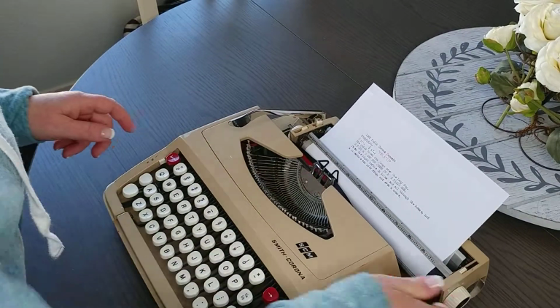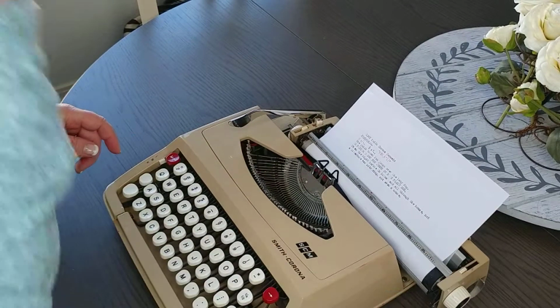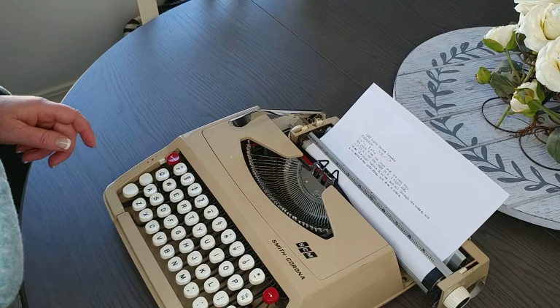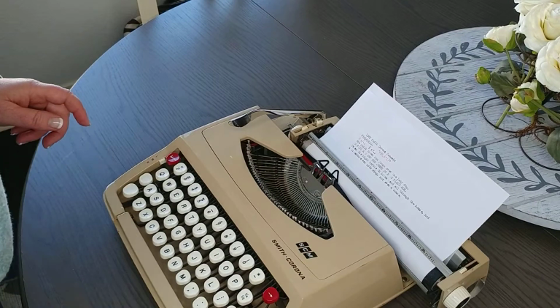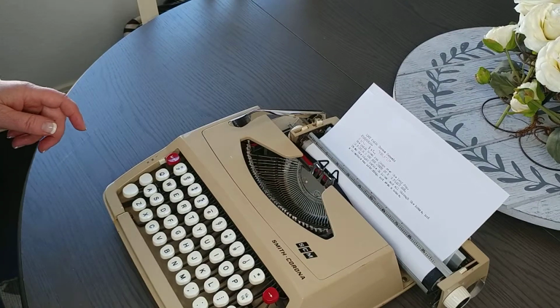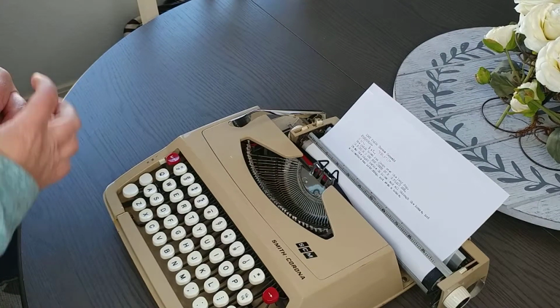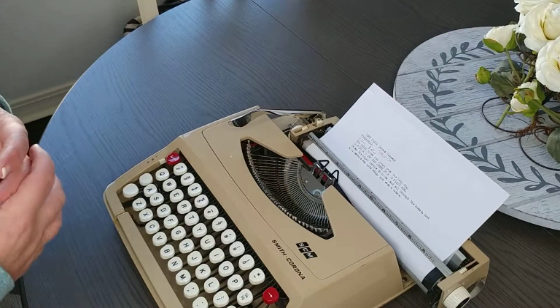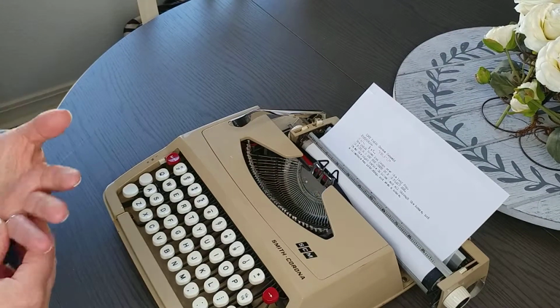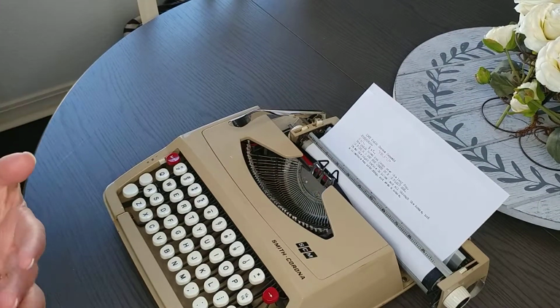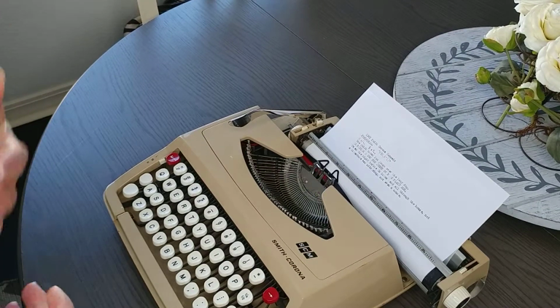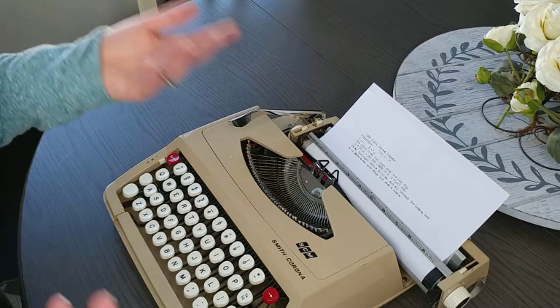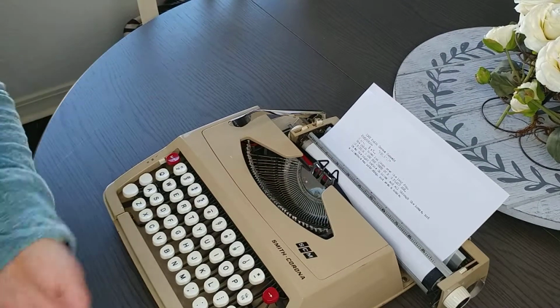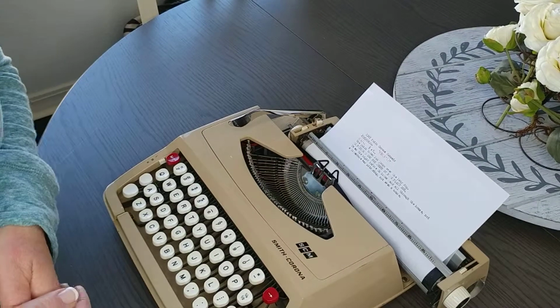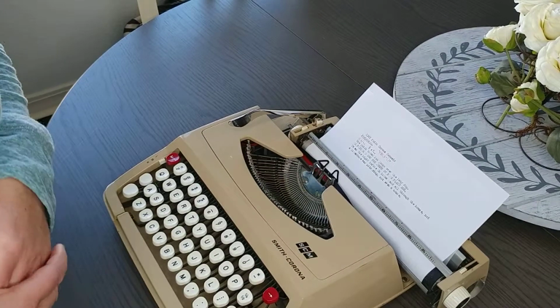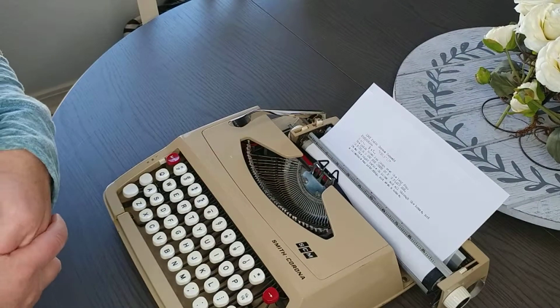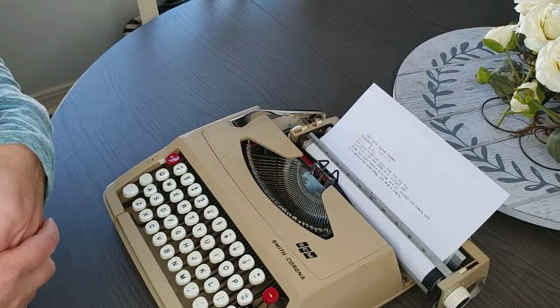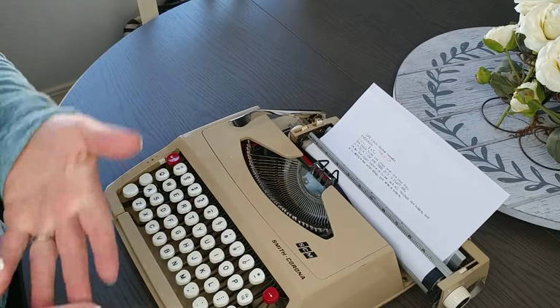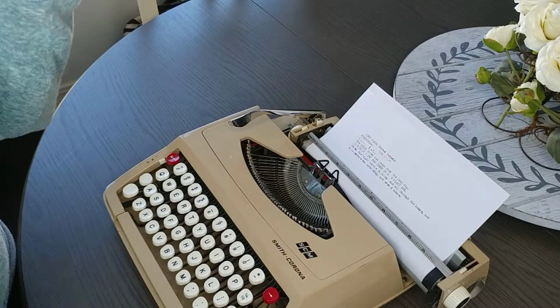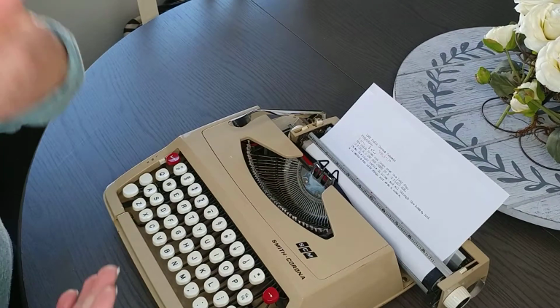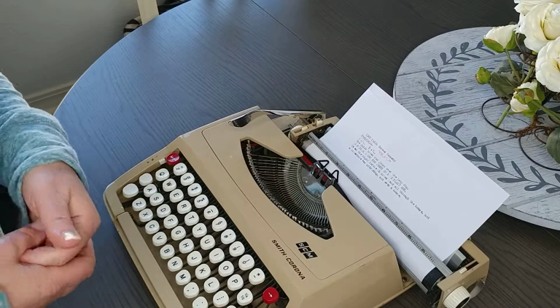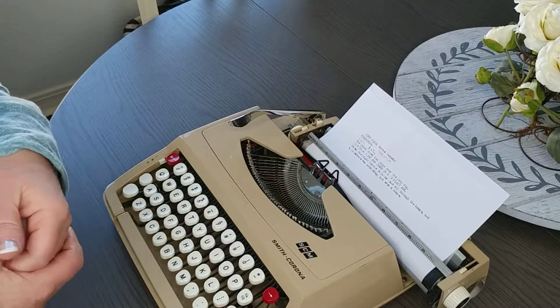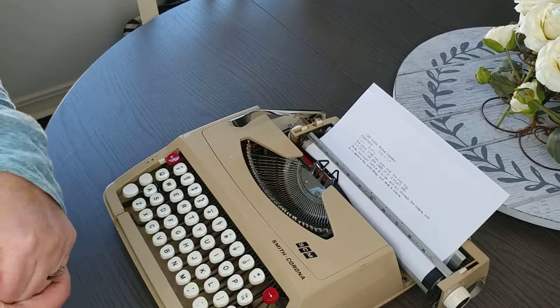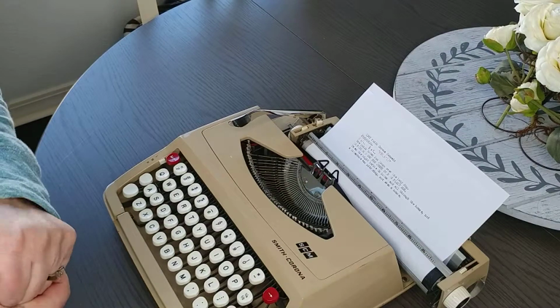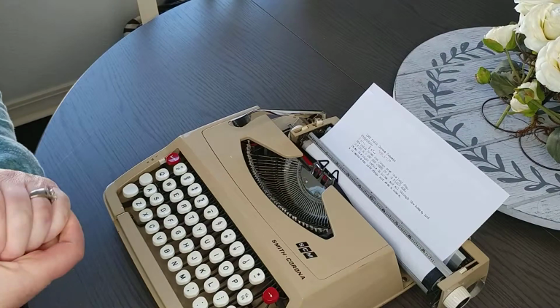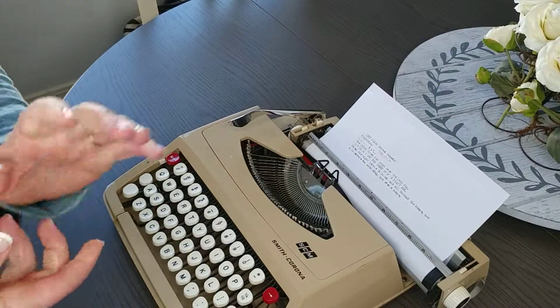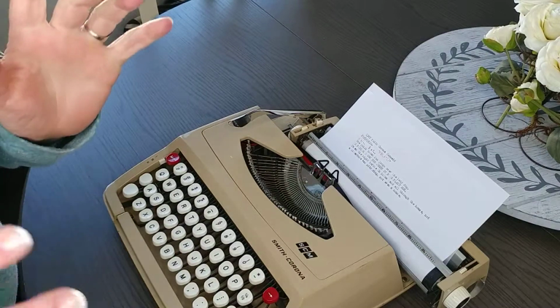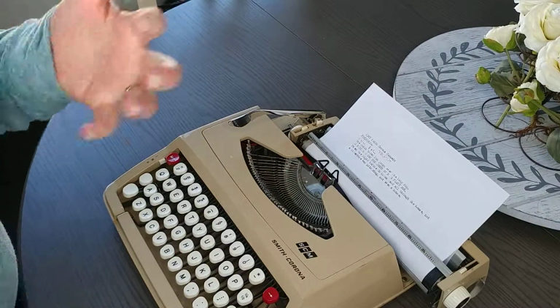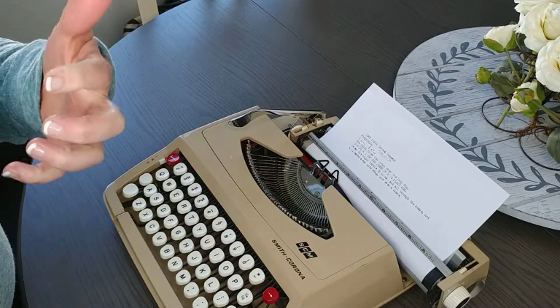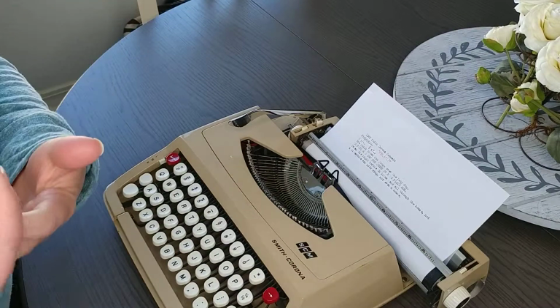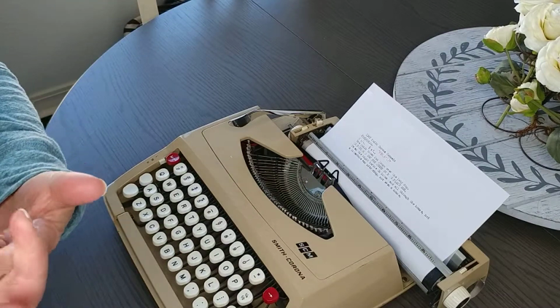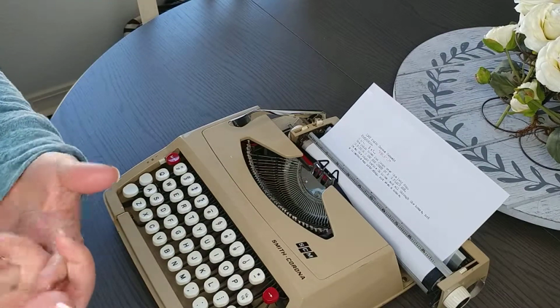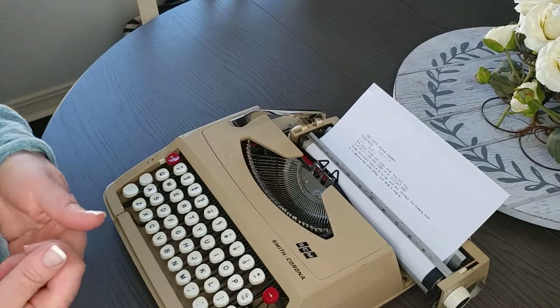The font is pretty small, and it's not the clearest of fonts, but it types really well. This is going to be a great introductory or budget-friendly typewriter for anybody.